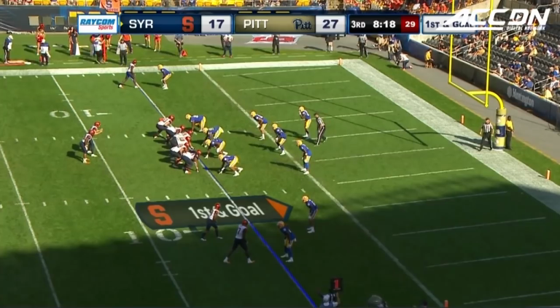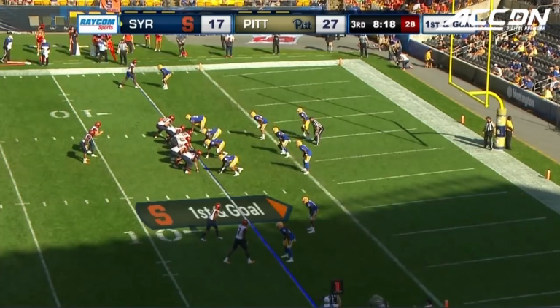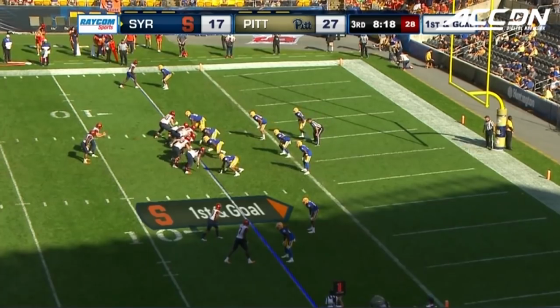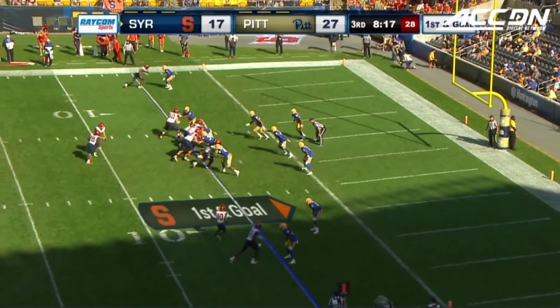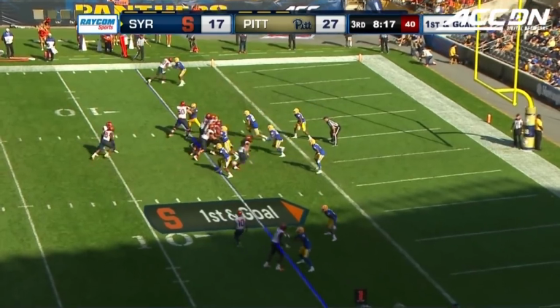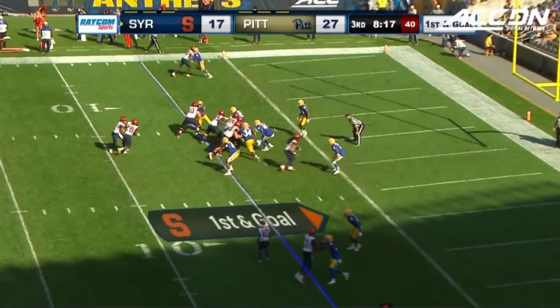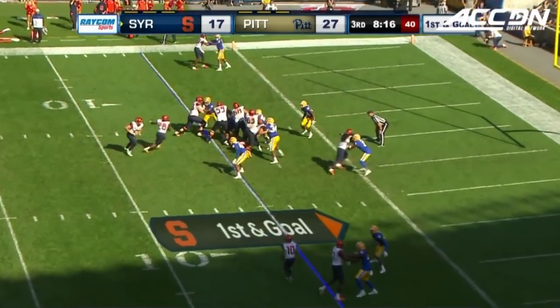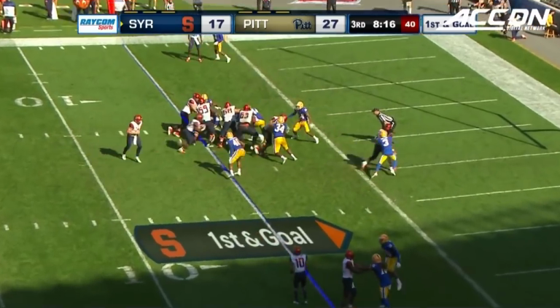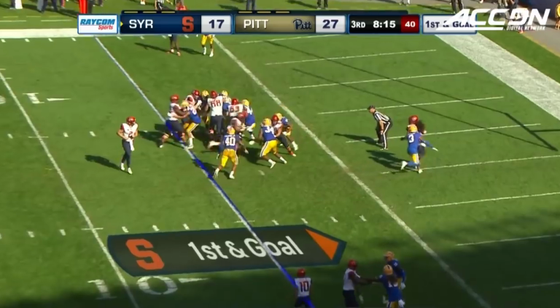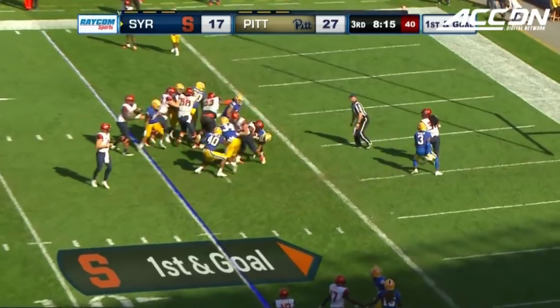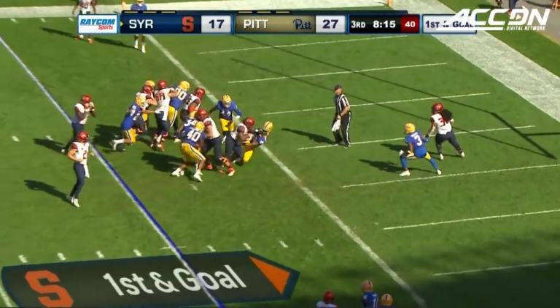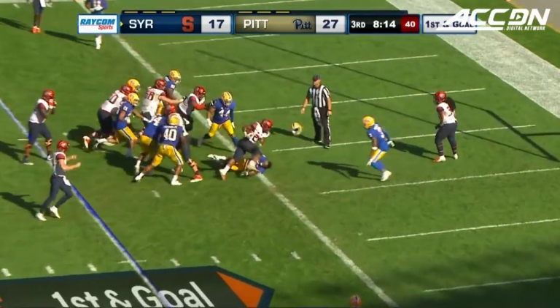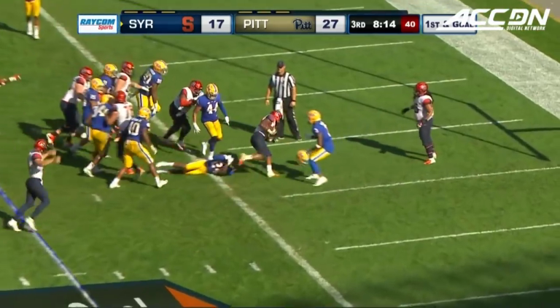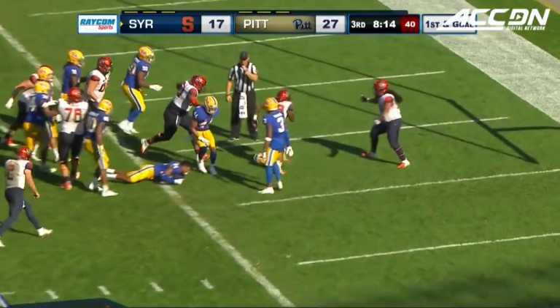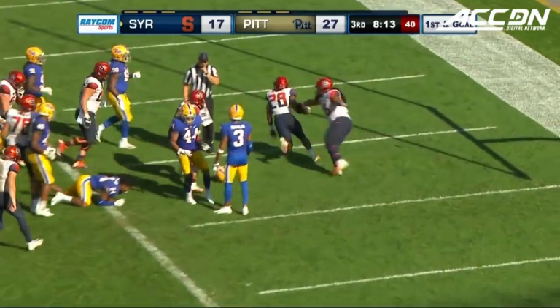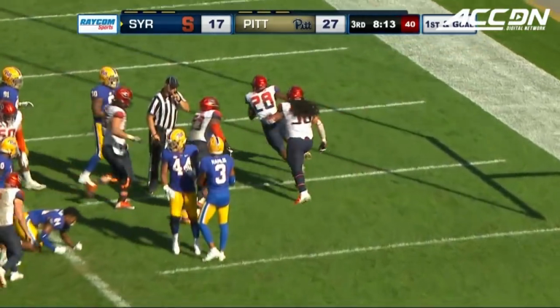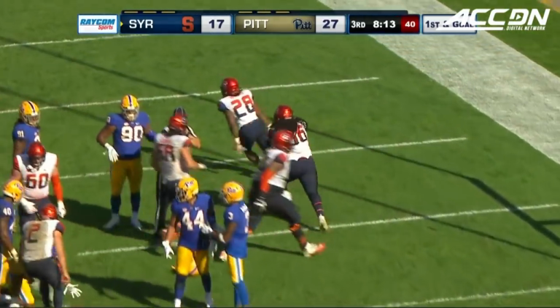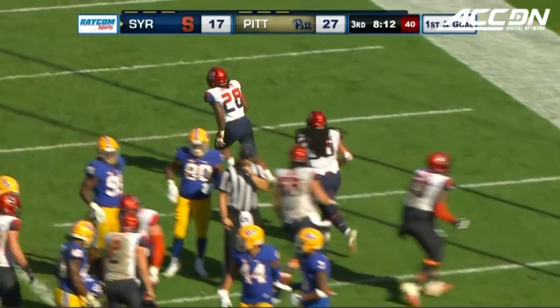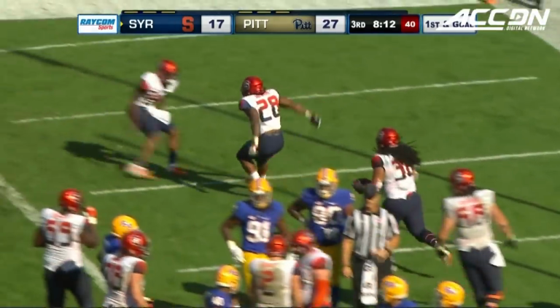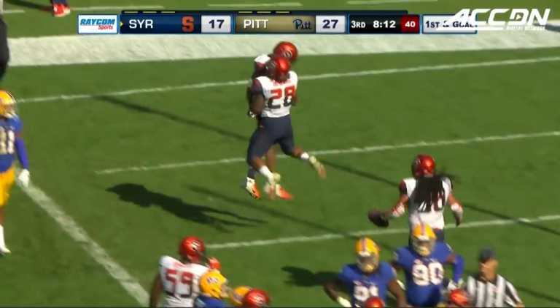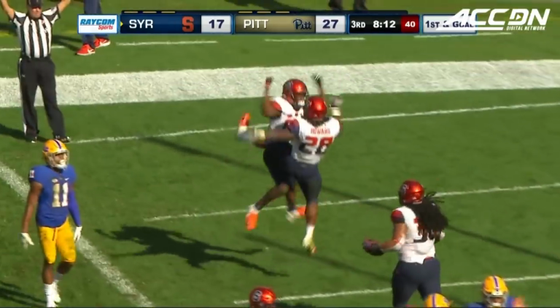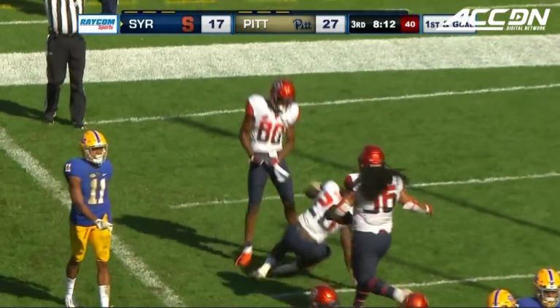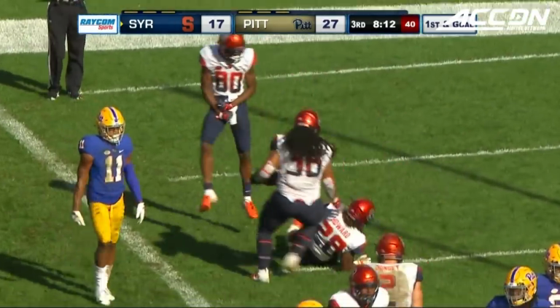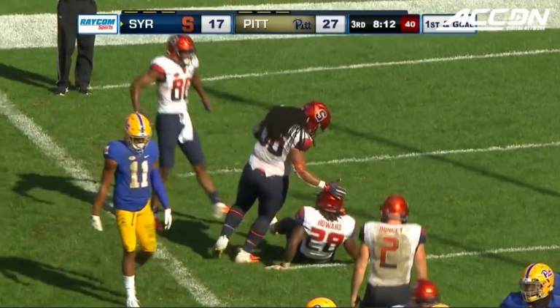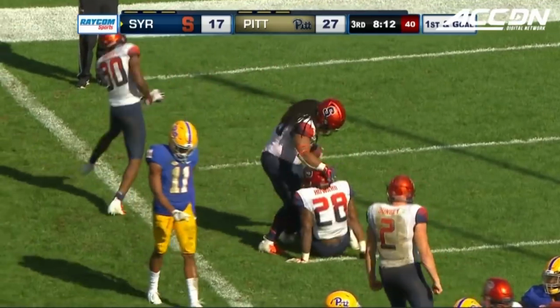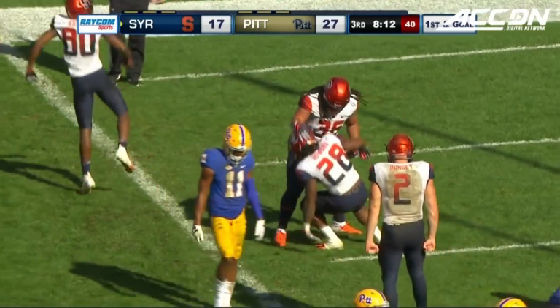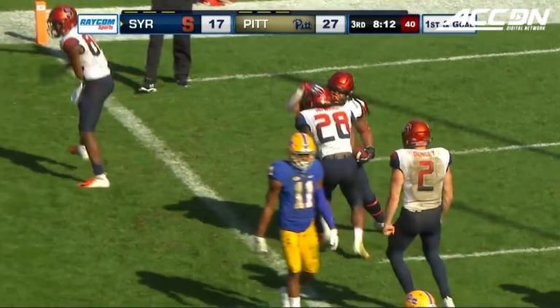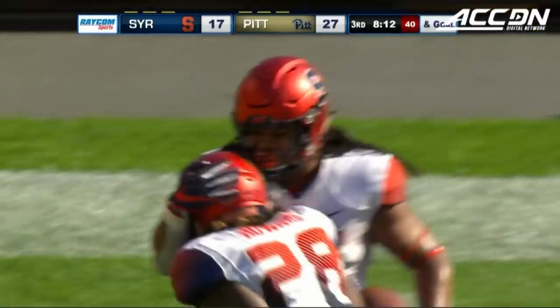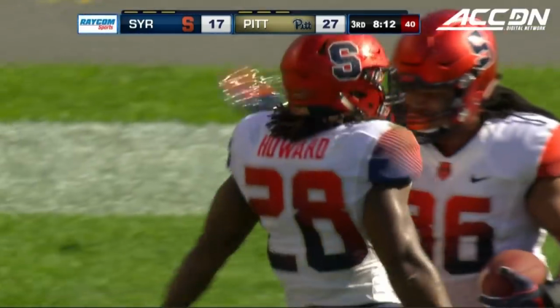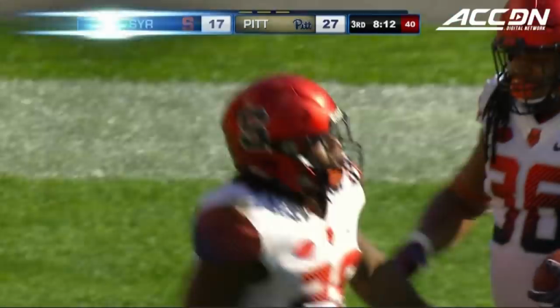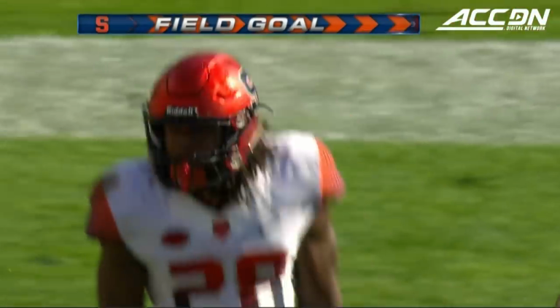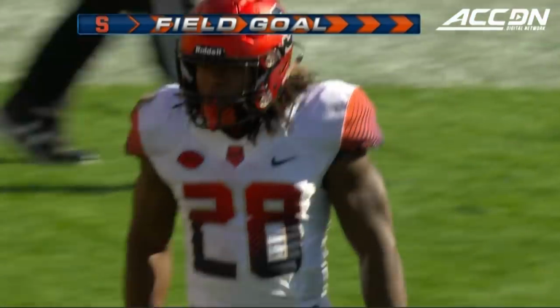It pushes it inside the five yard line, 22 yards. Previous play up the middle and into the end zone. It's Jarvie and Howard with a touchdown for Syracuse, his second of the game.